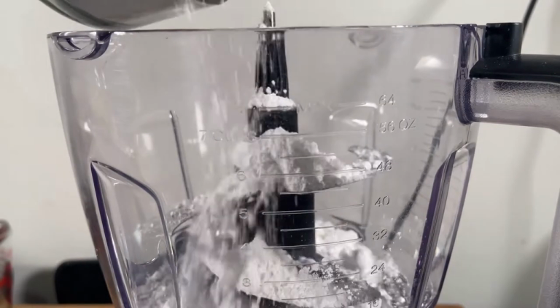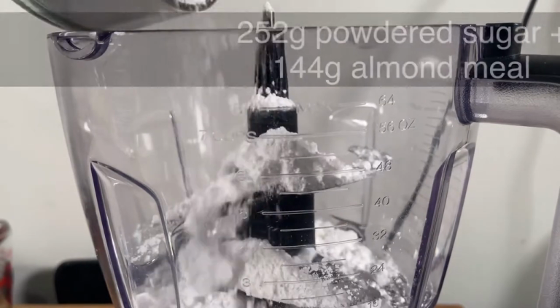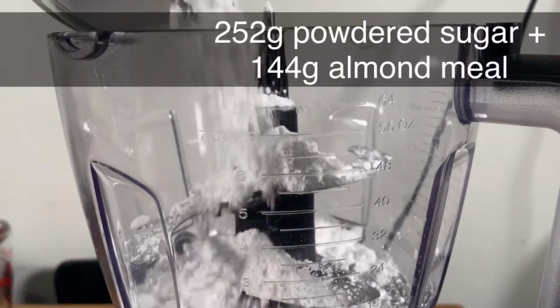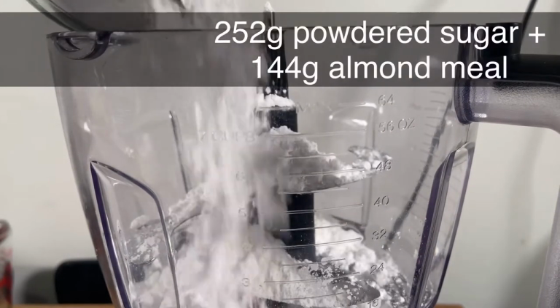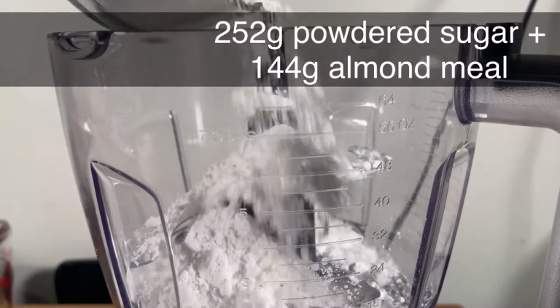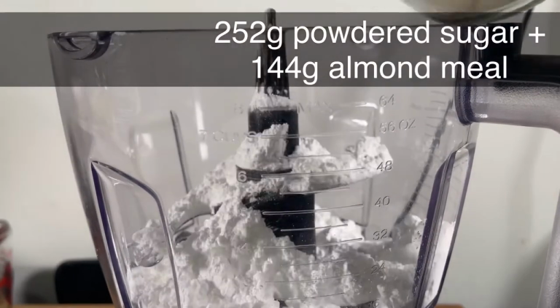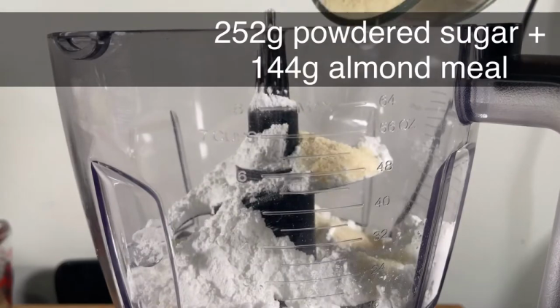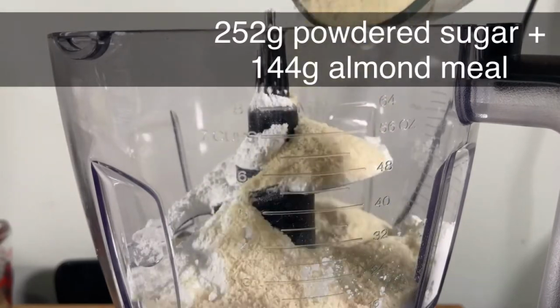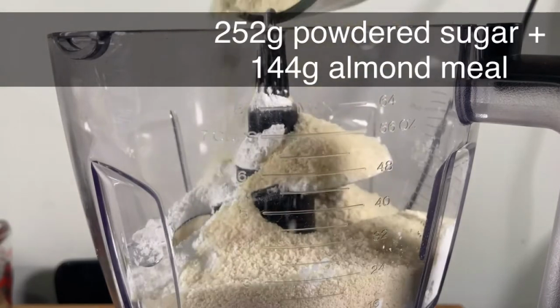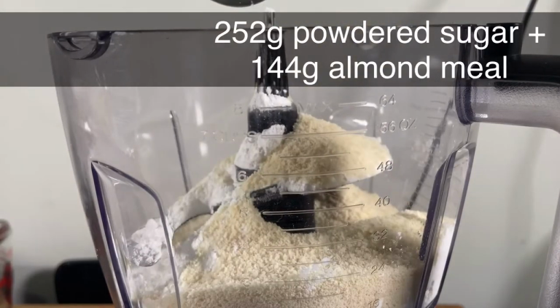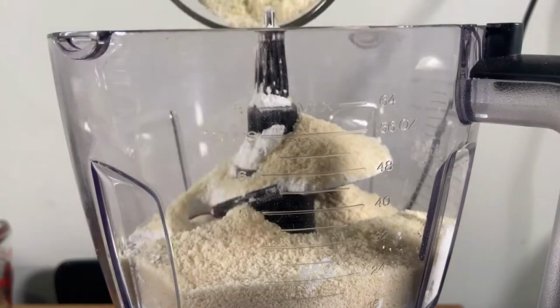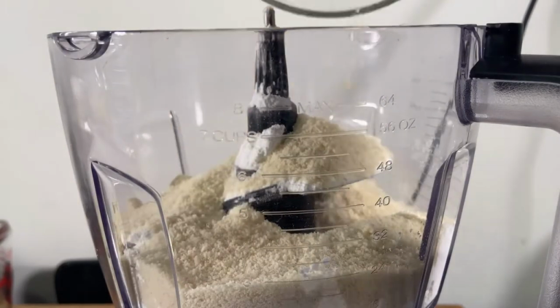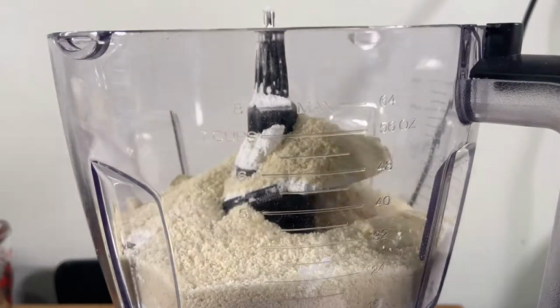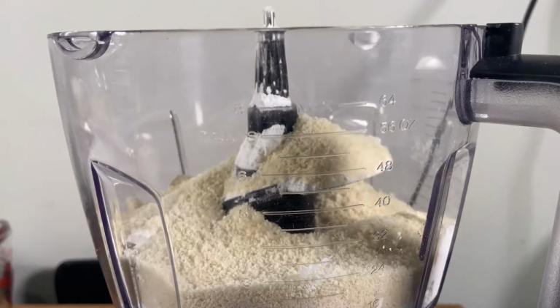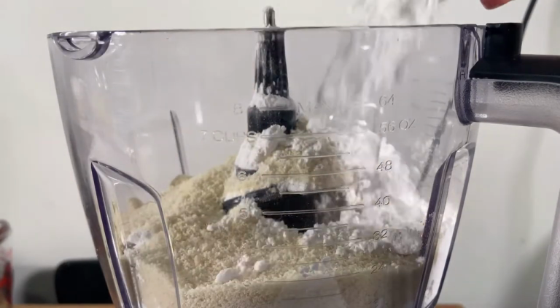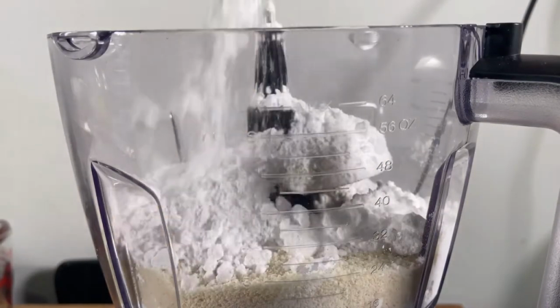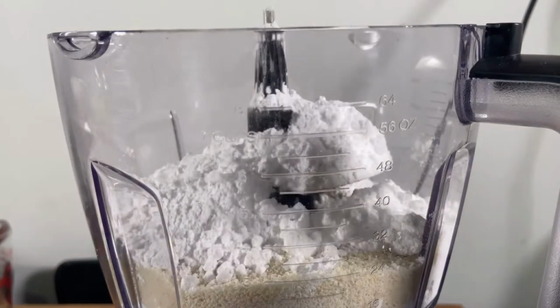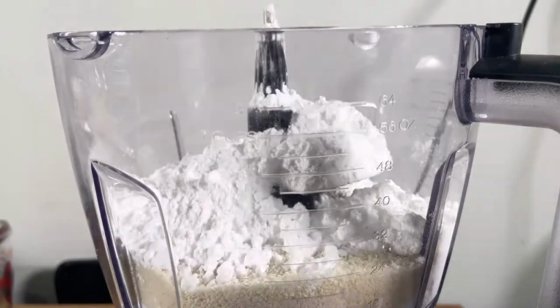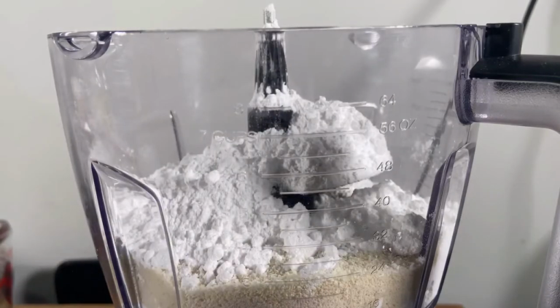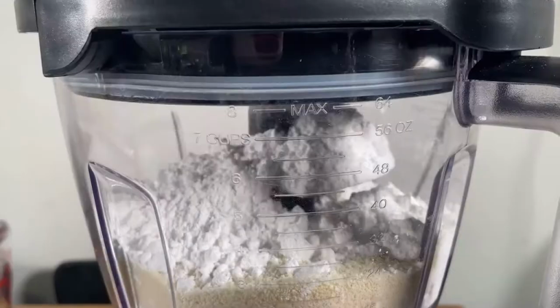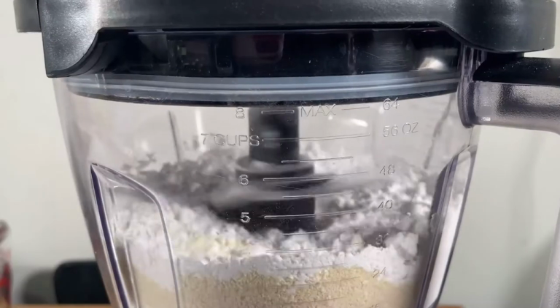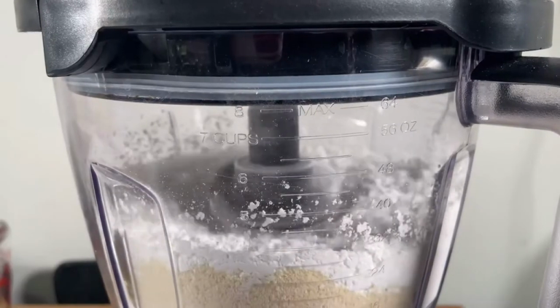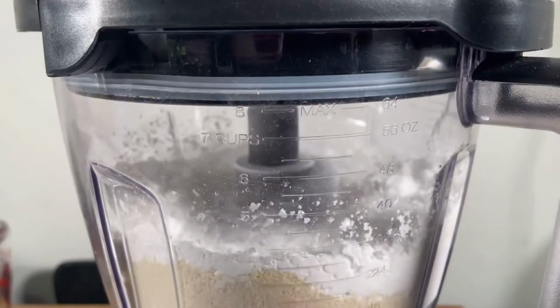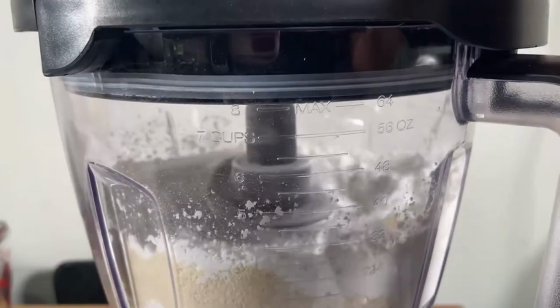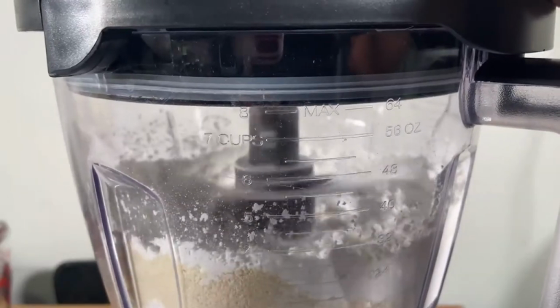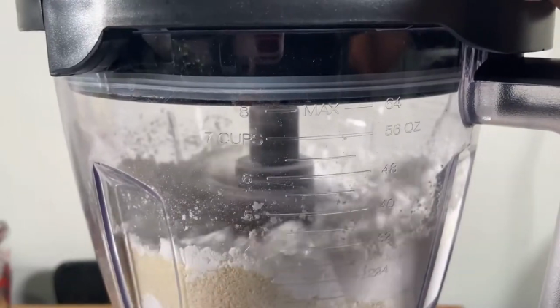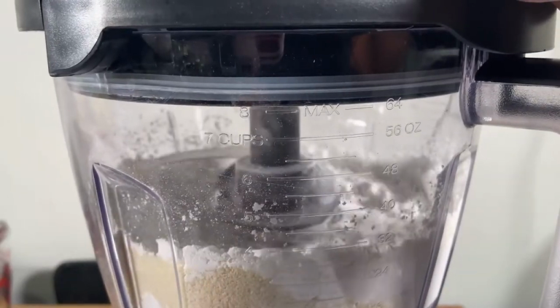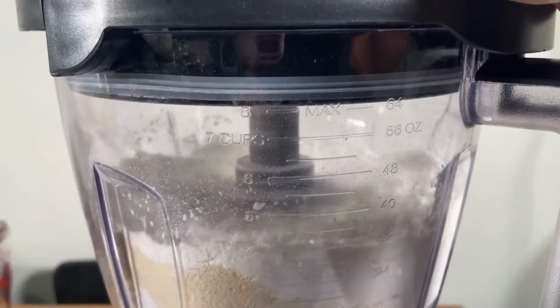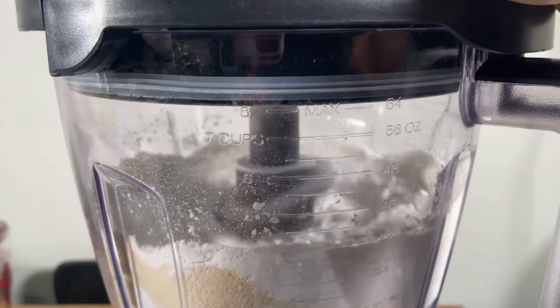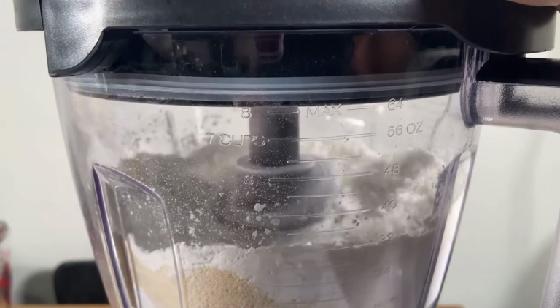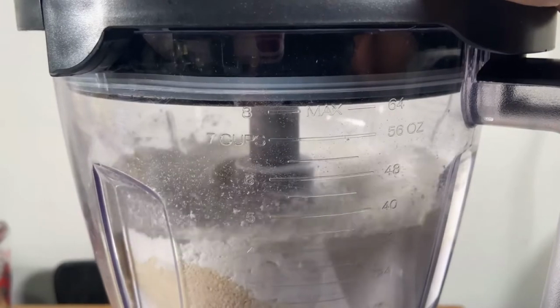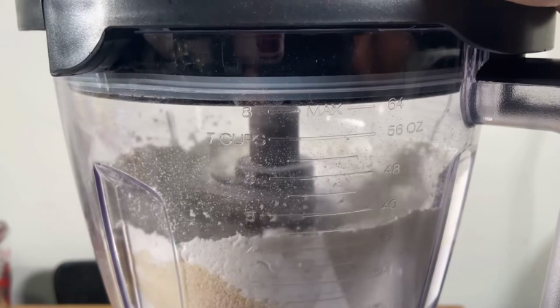Next I'm going to pulse together my powdered sugar and my almond meal until it's nice and fine. Alternatively, you can sift together the powdered sugar and almond meal and then set aside the fine parts. Alright, next we're going to move on to making the meringue.